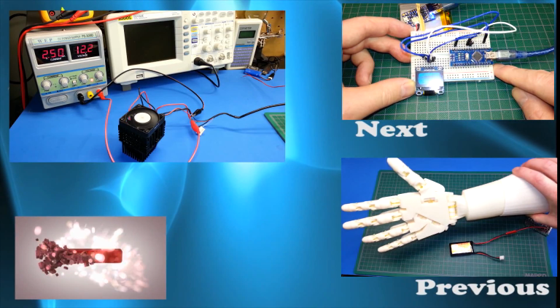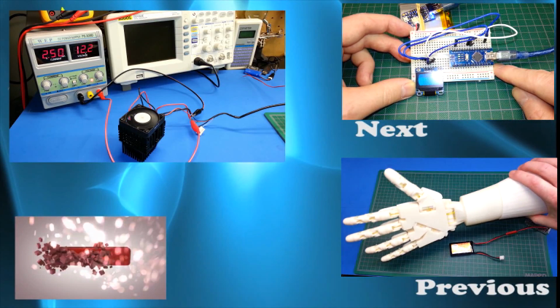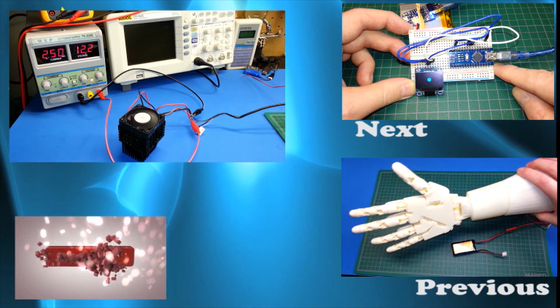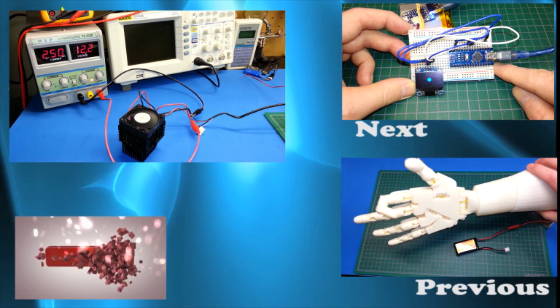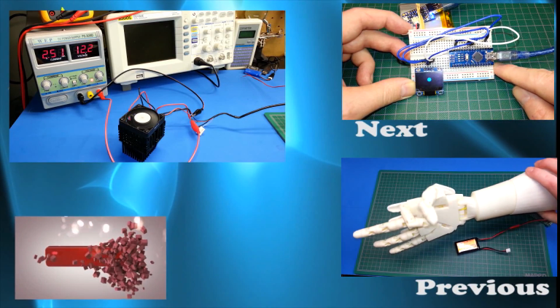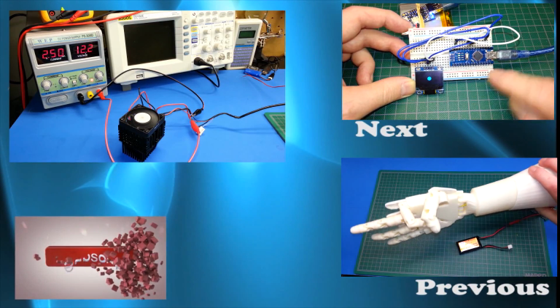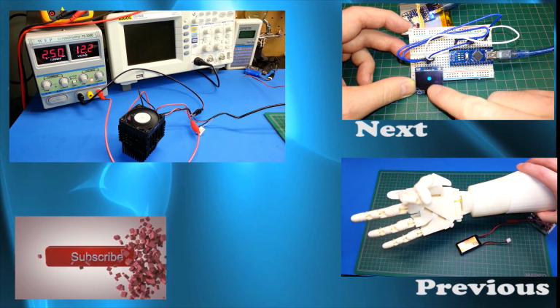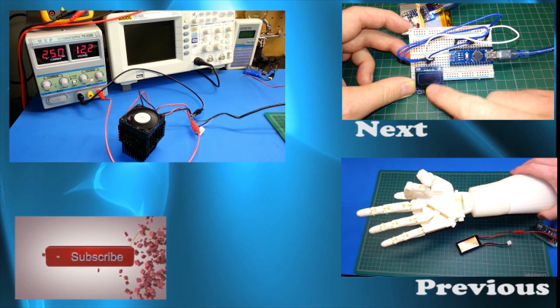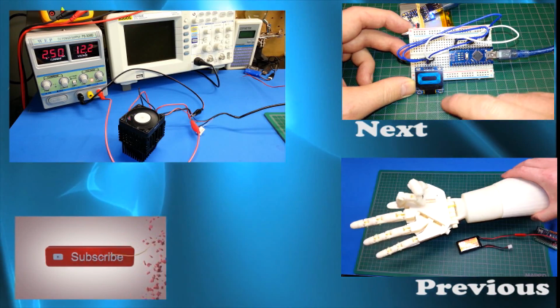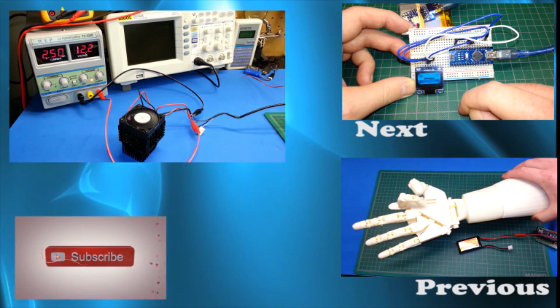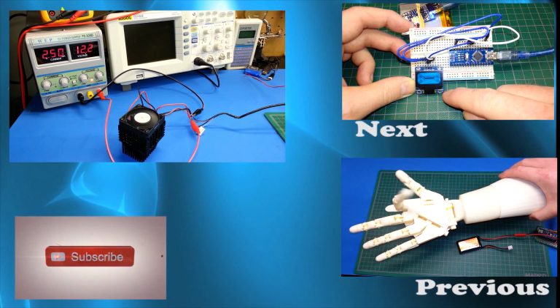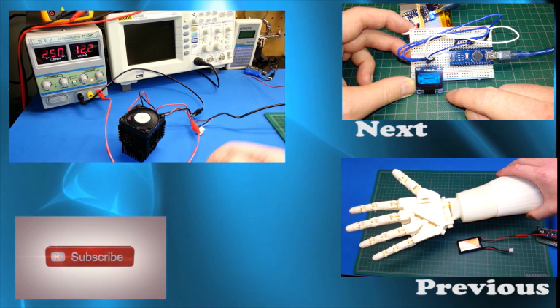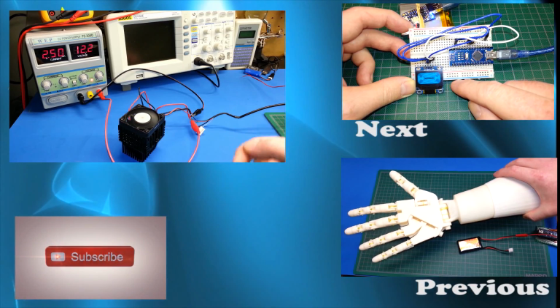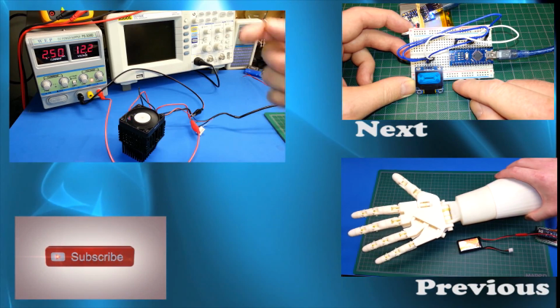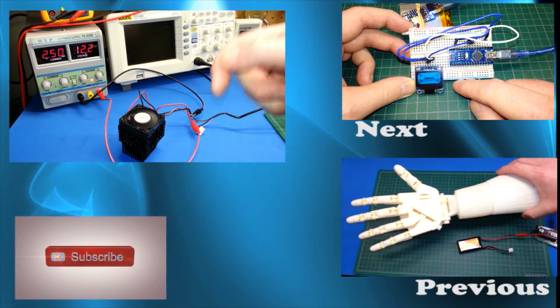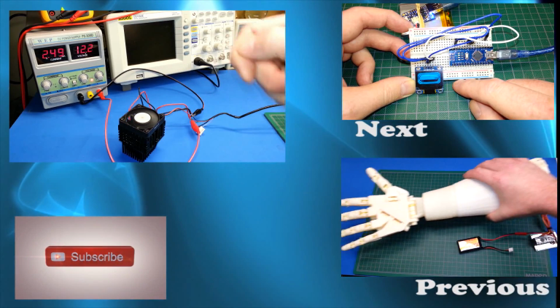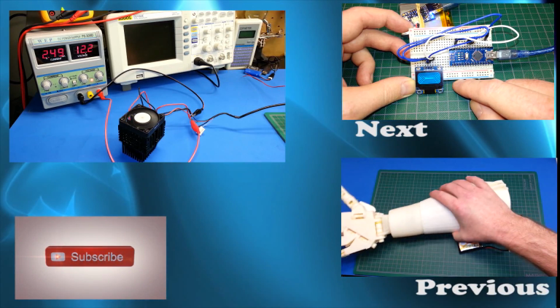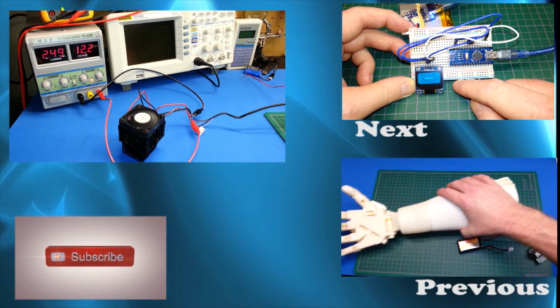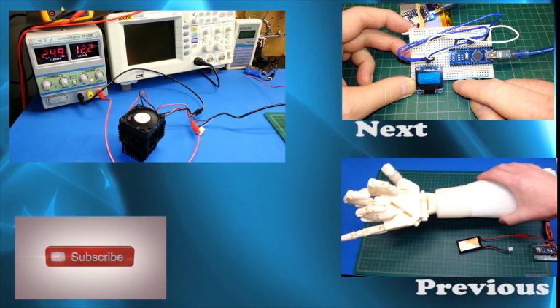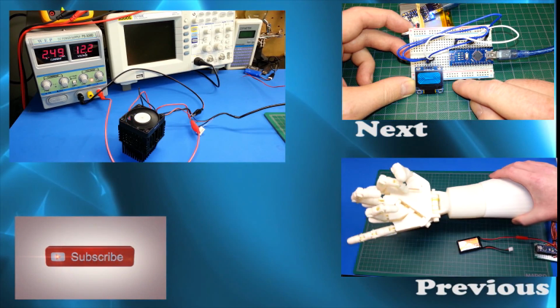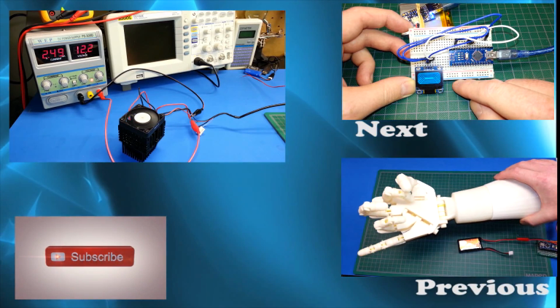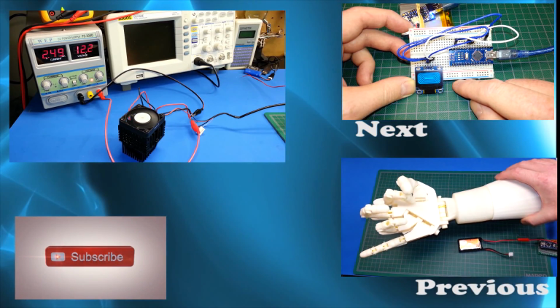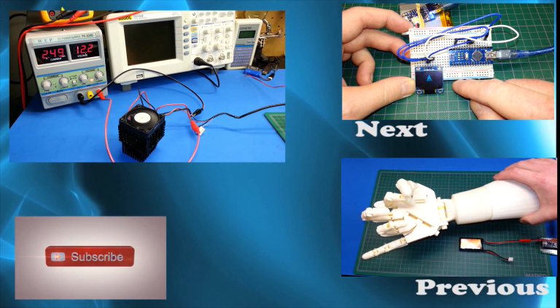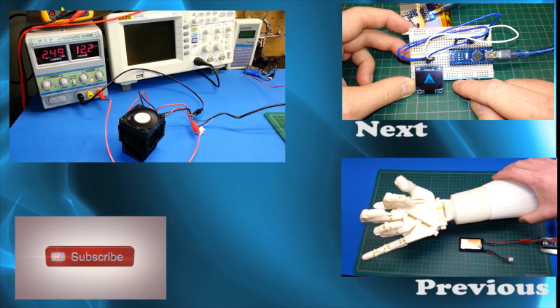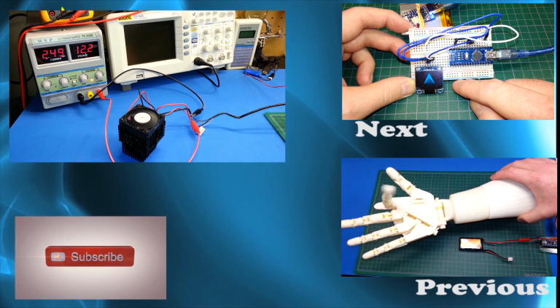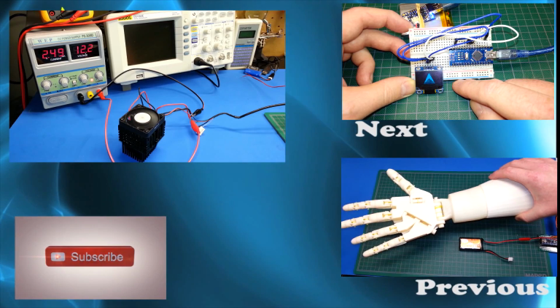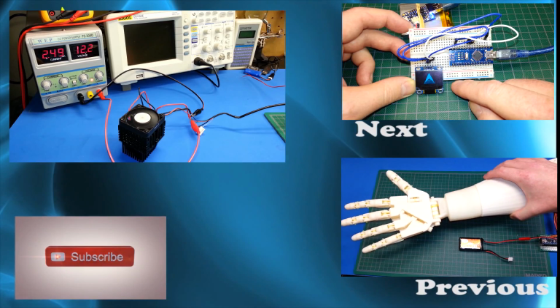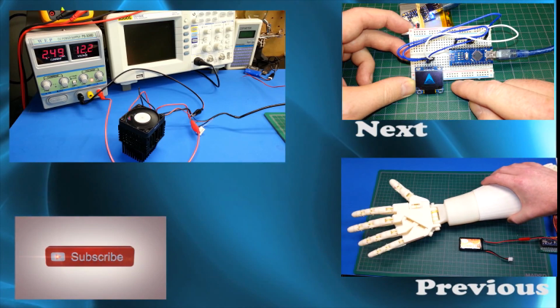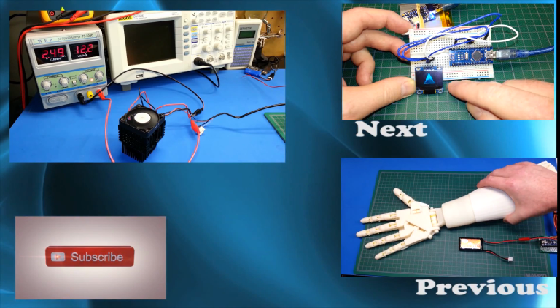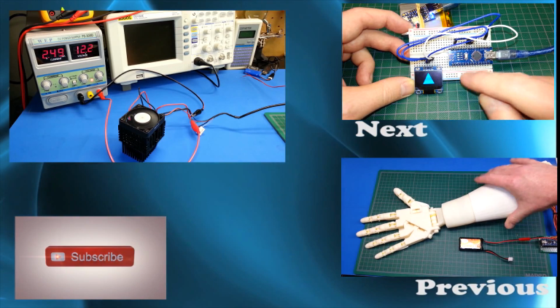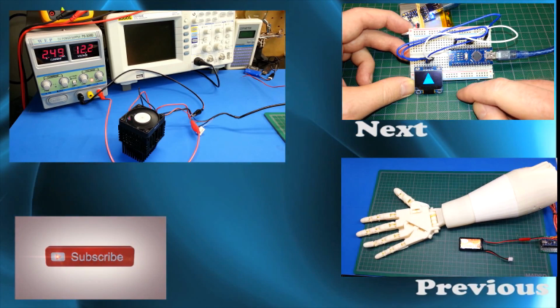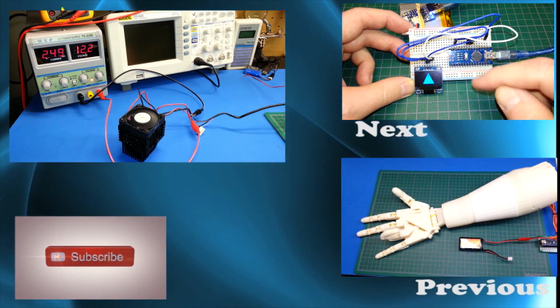Guys, stay tuned for more Peltier work. Good luck in all your electronics ventures. If this helped you please consider a thumbs up below — it really helps the channel. Good luck in all your ventures.